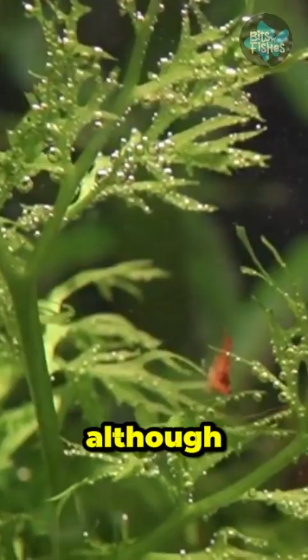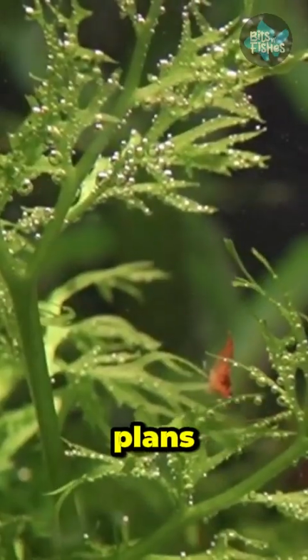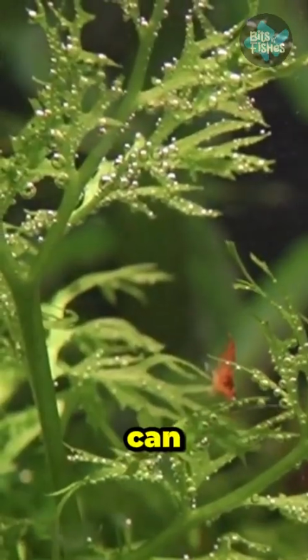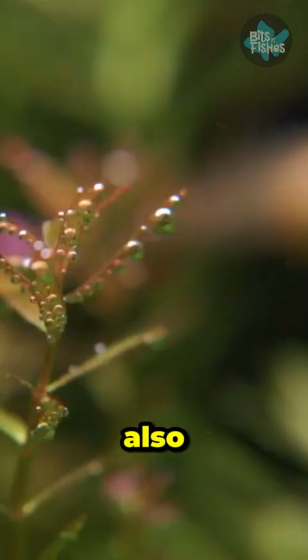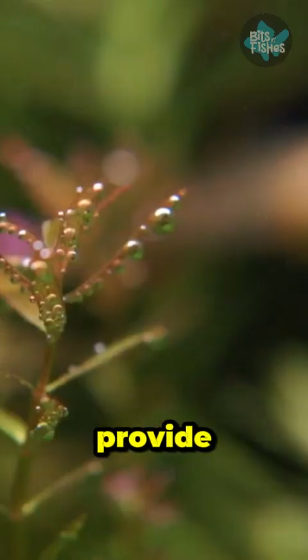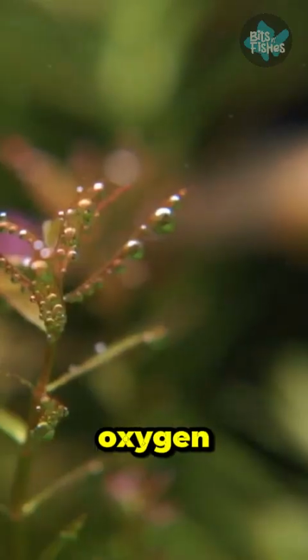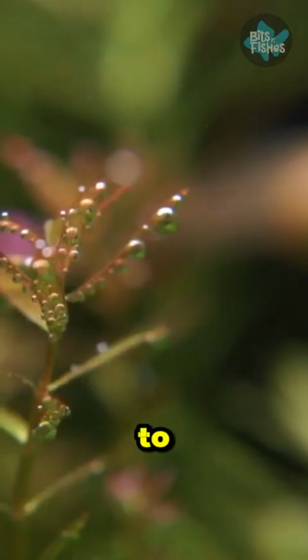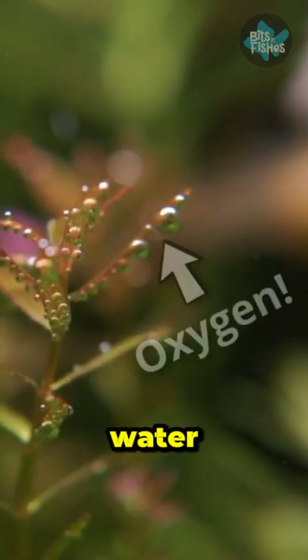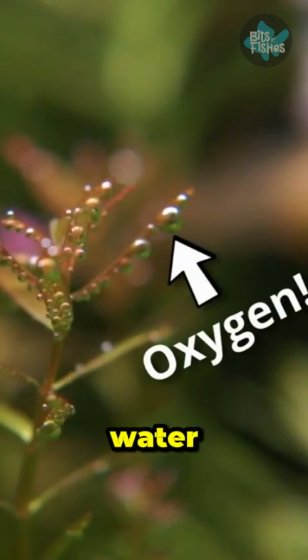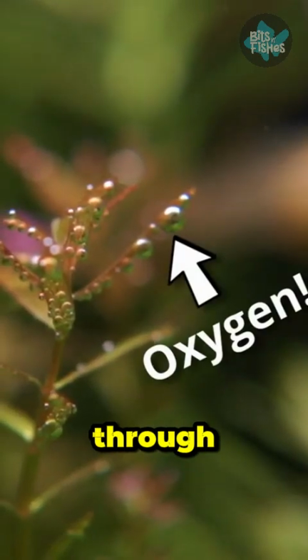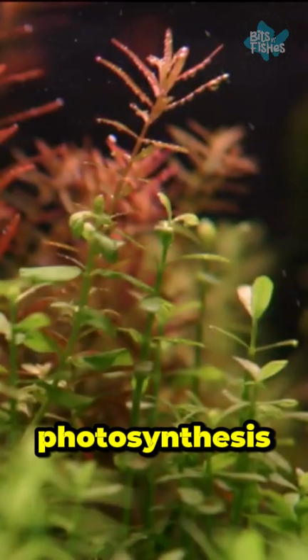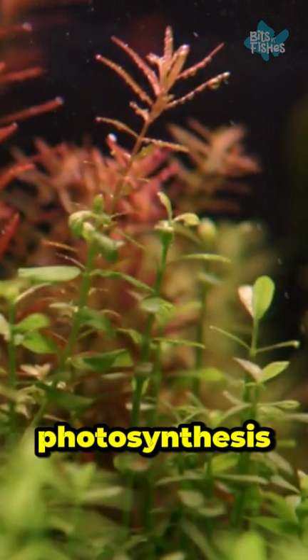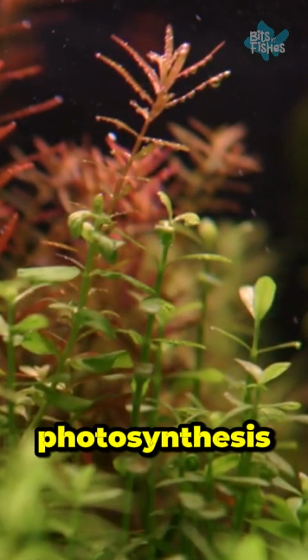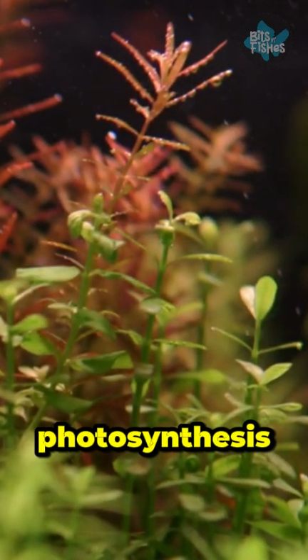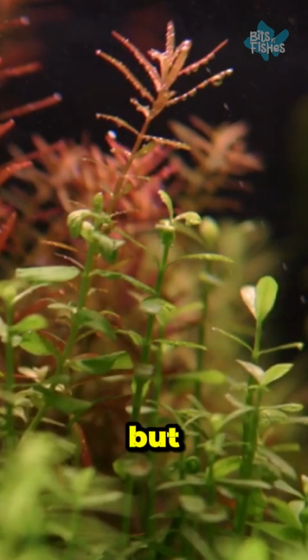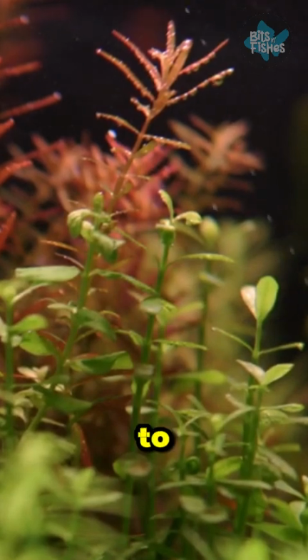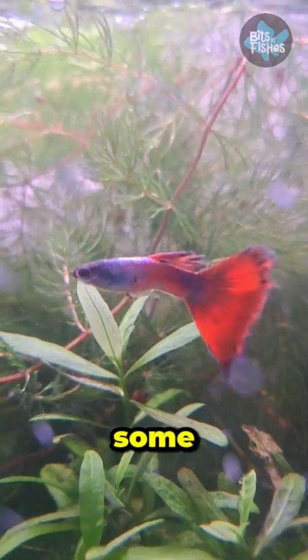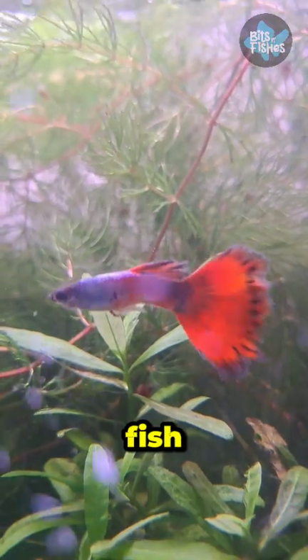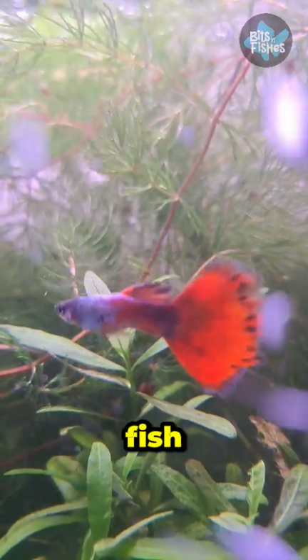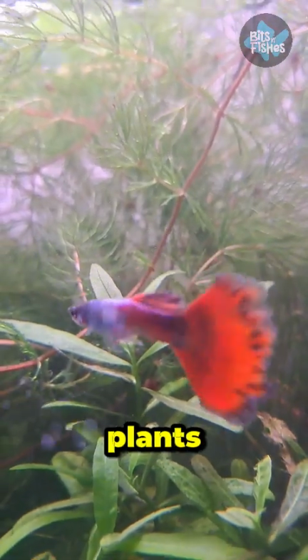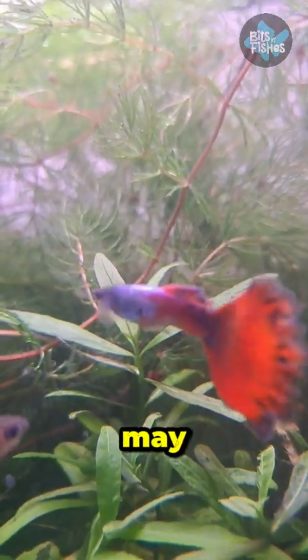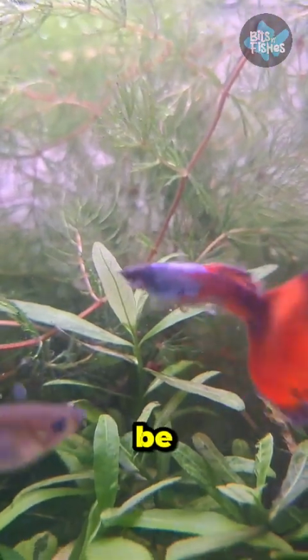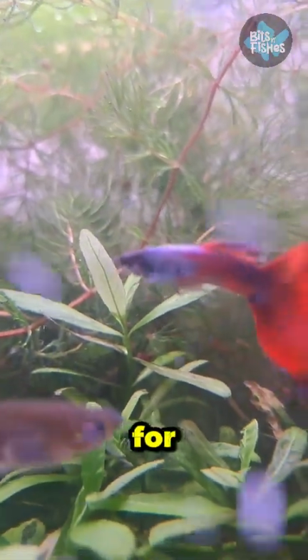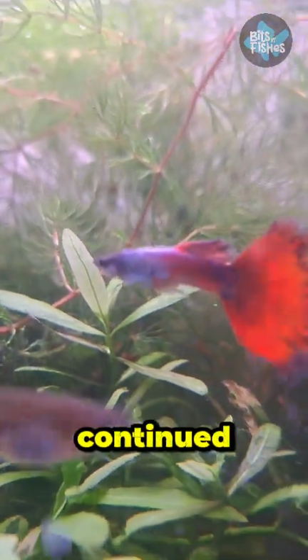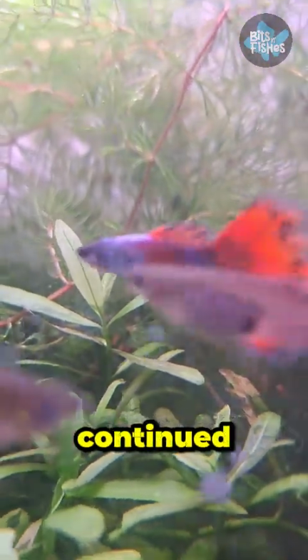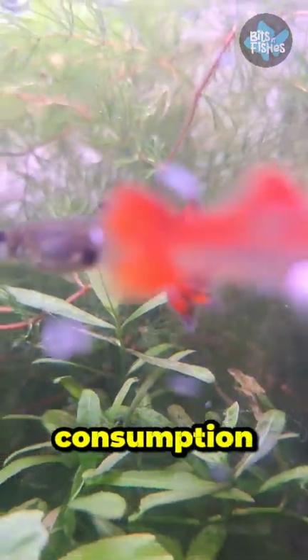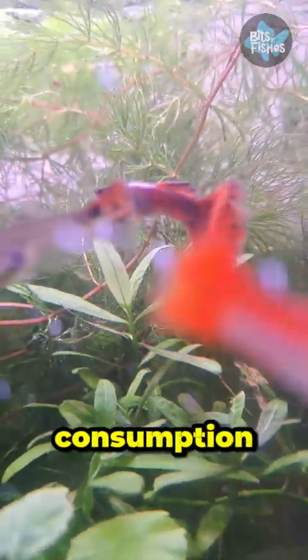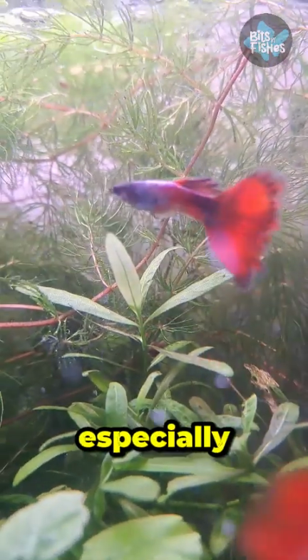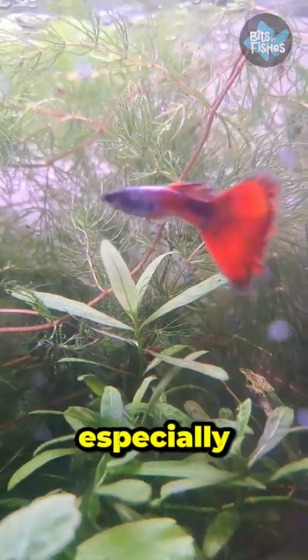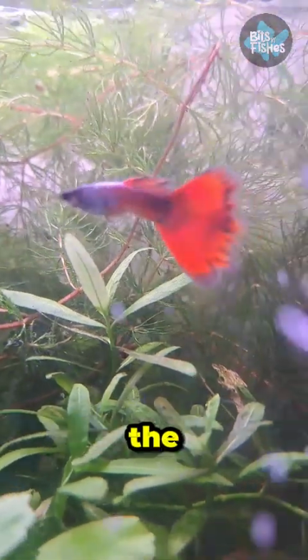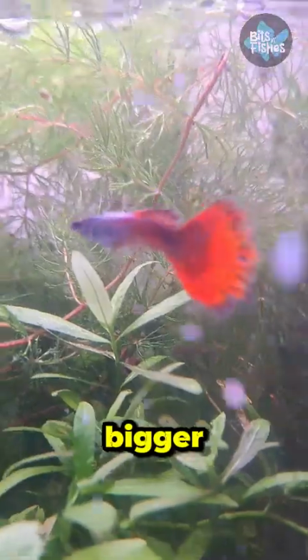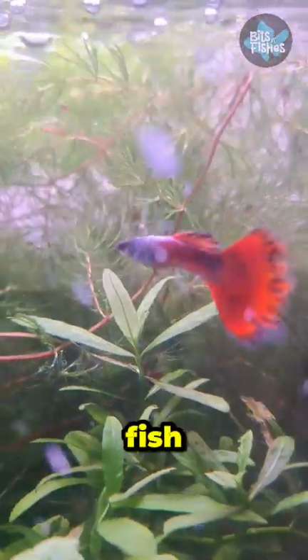Although plants can also provide oxygen to the water through photosynthesis, for some fish plants may not be enough for their continued consumption, especially the bigger fish.